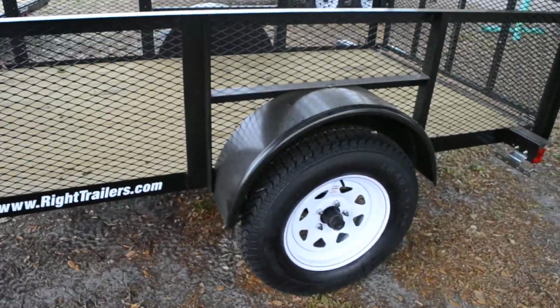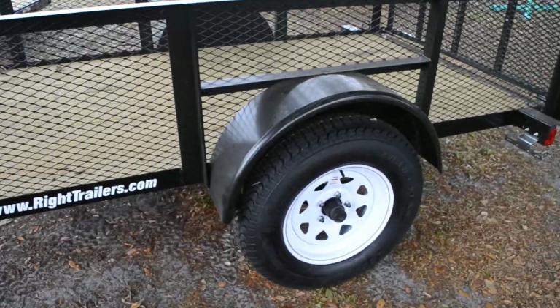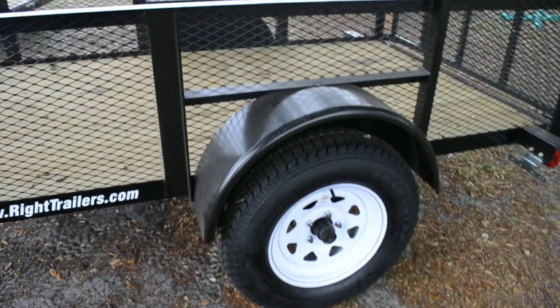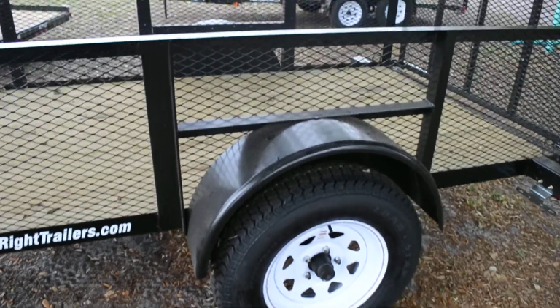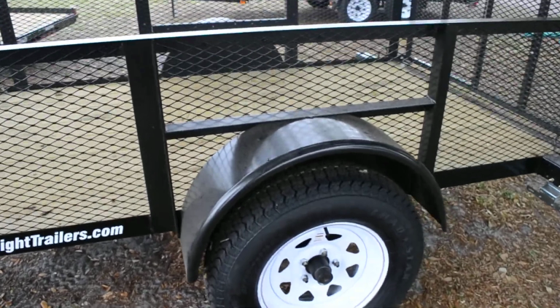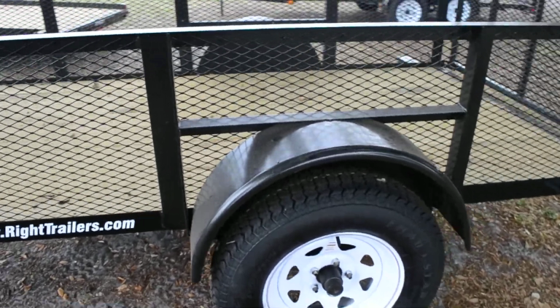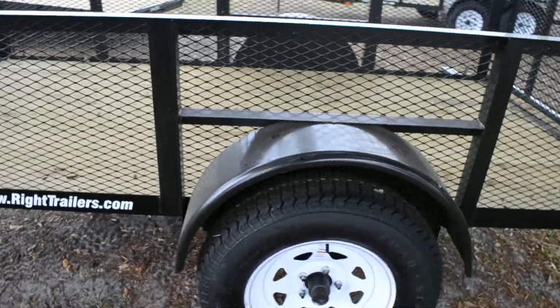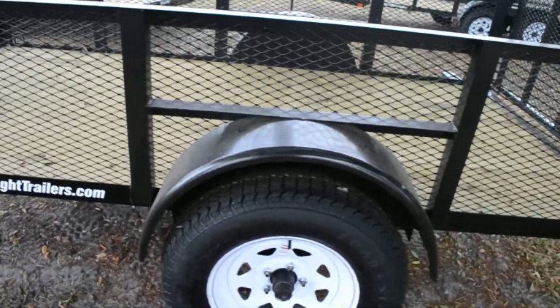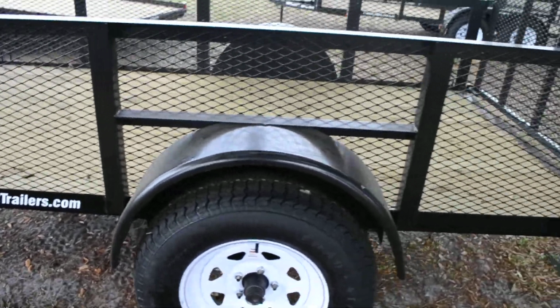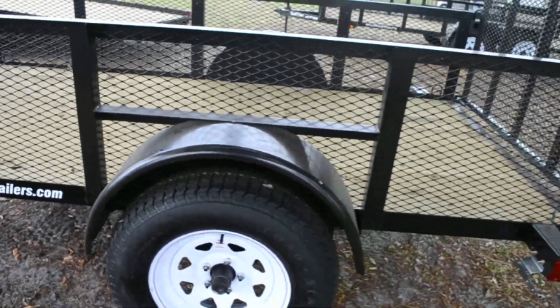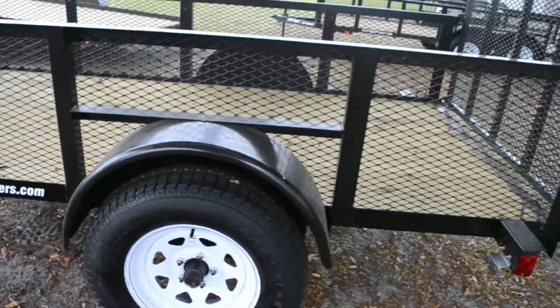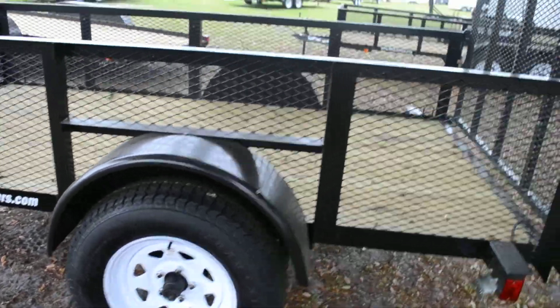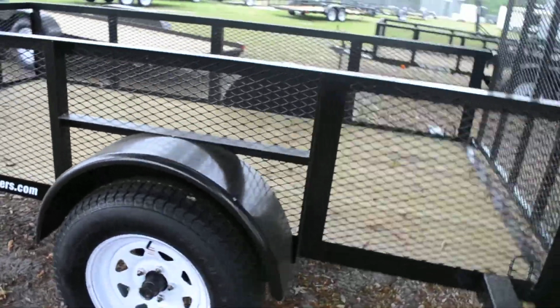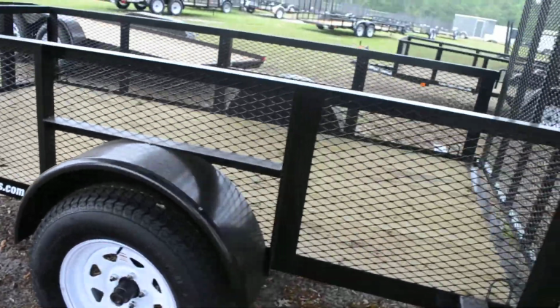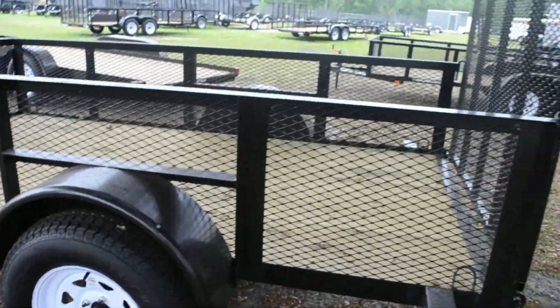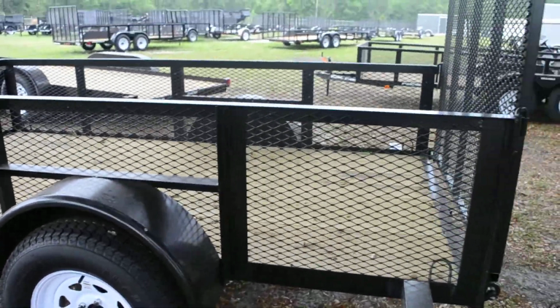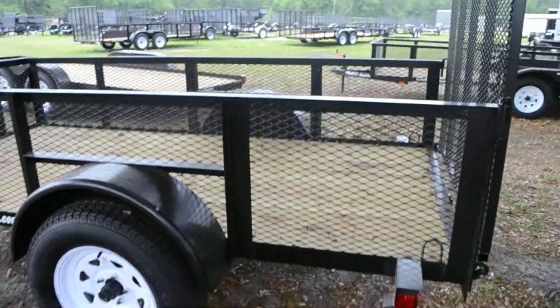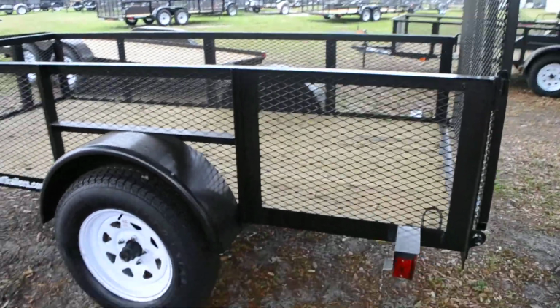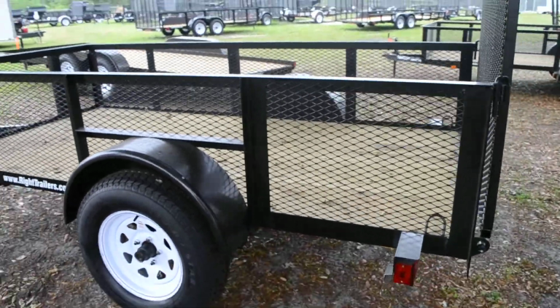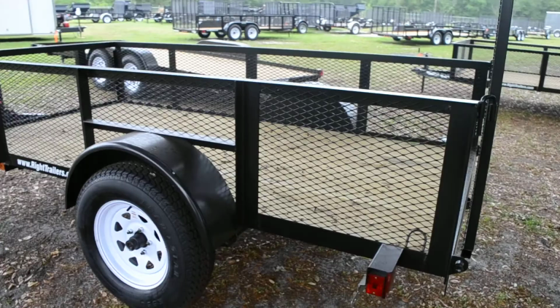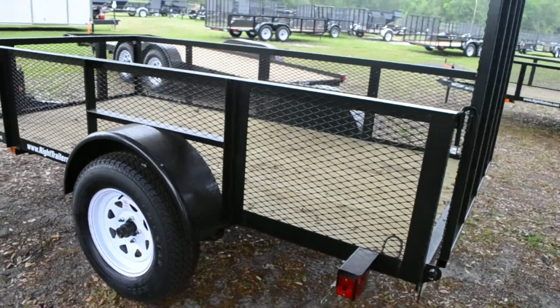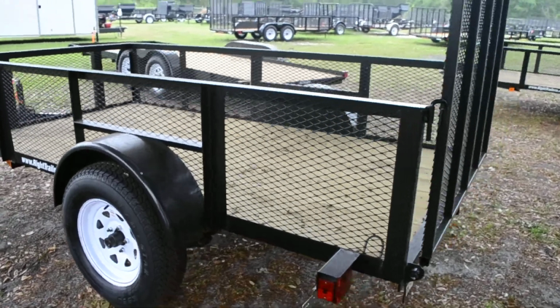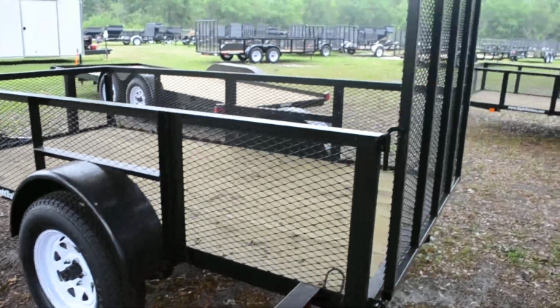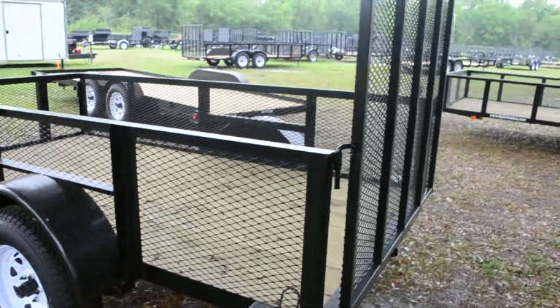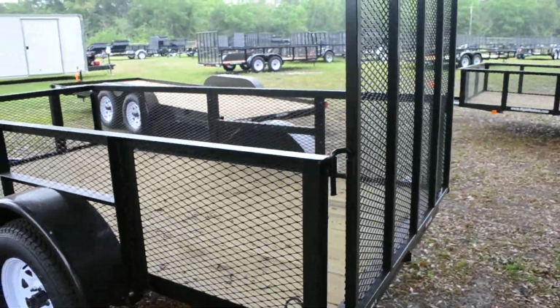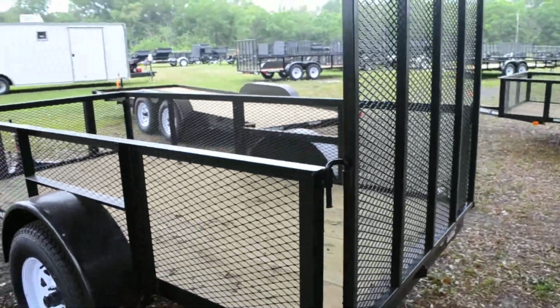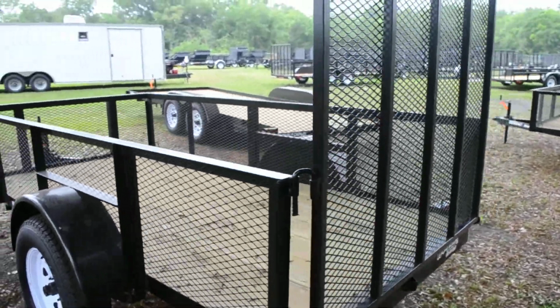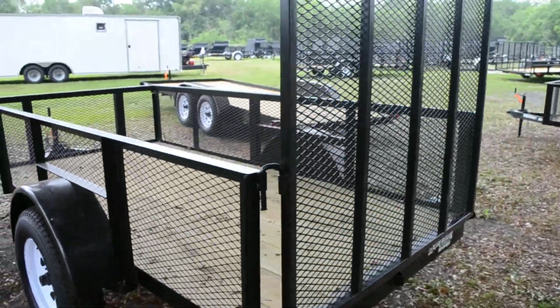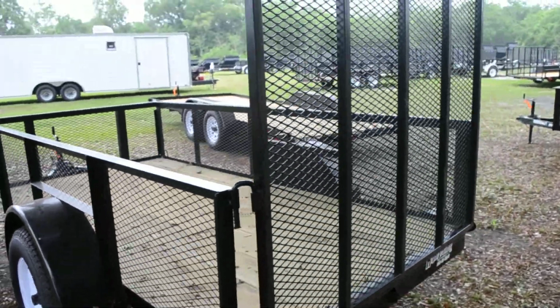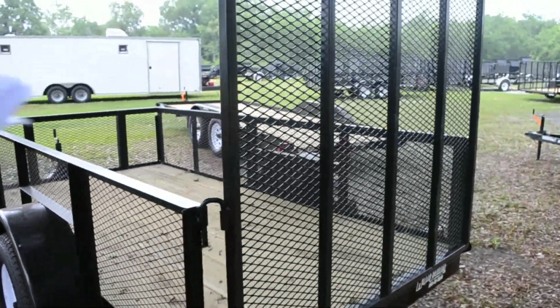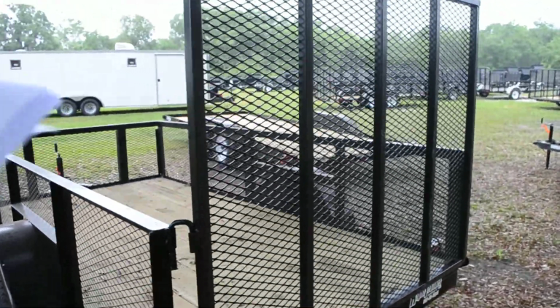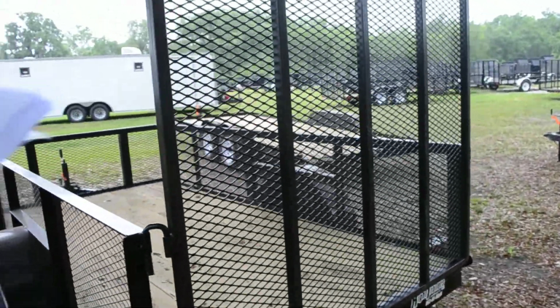14 inch tall side rails with 4 tie down loops, a pressure treated wood deck, and 15 inch tires and wheels.